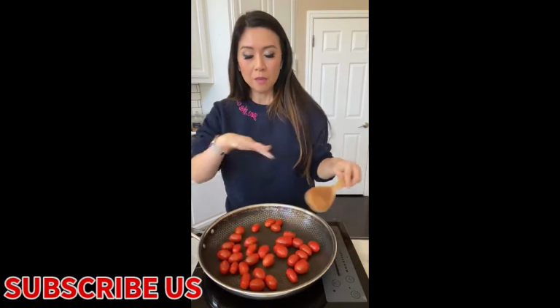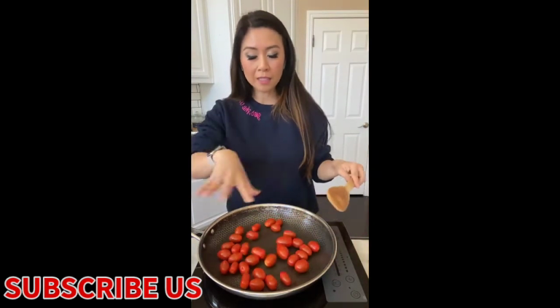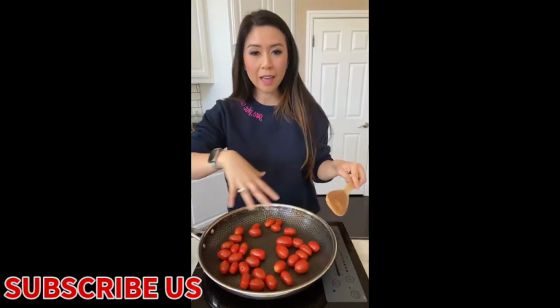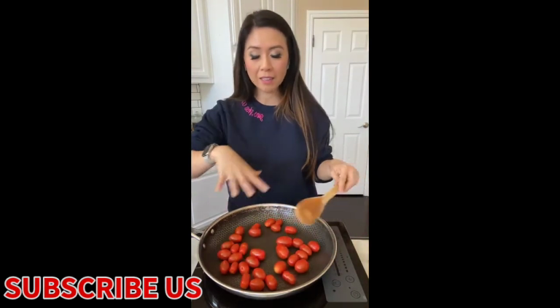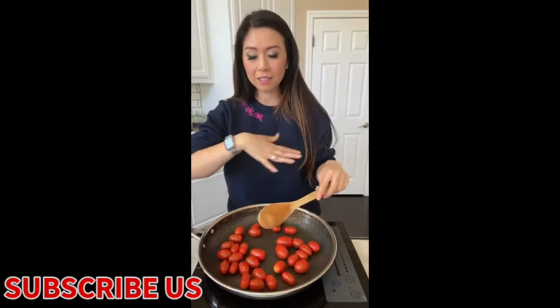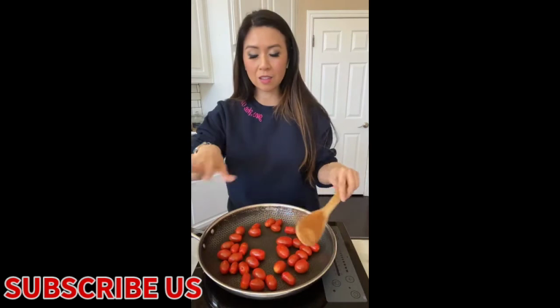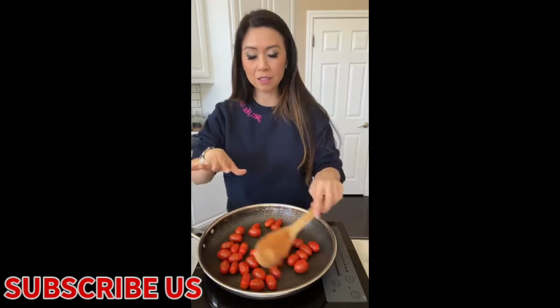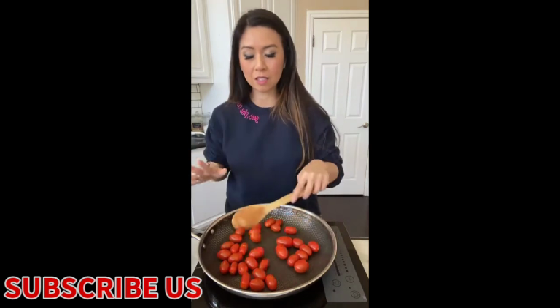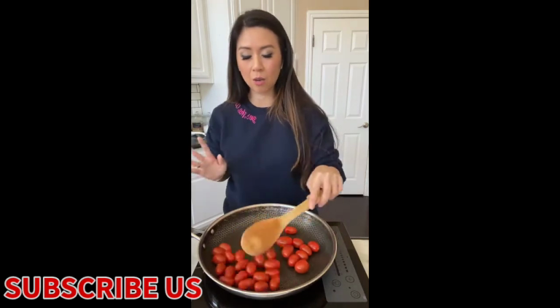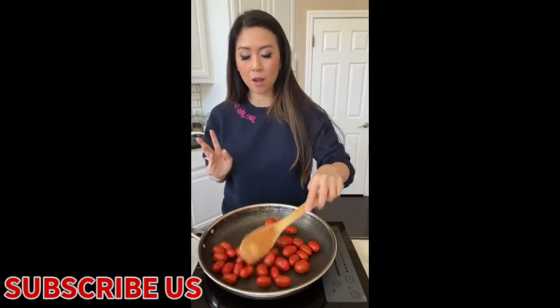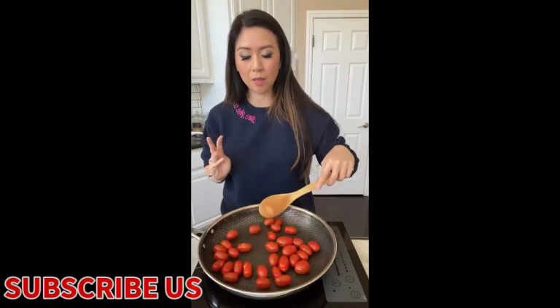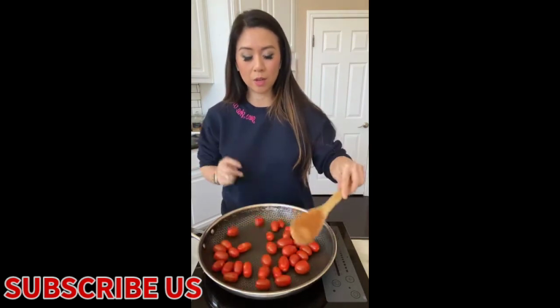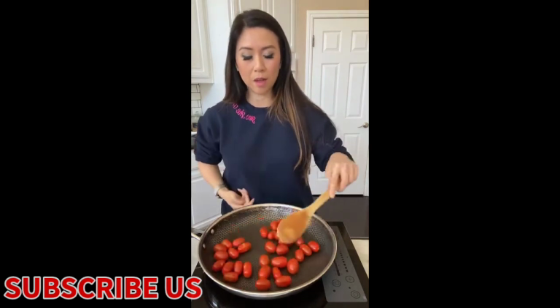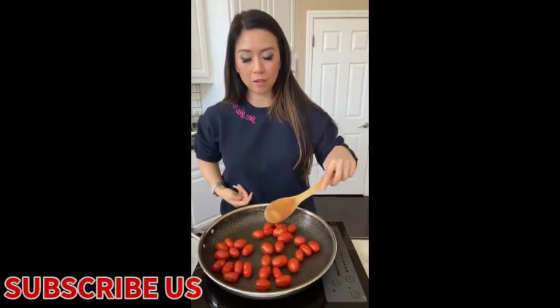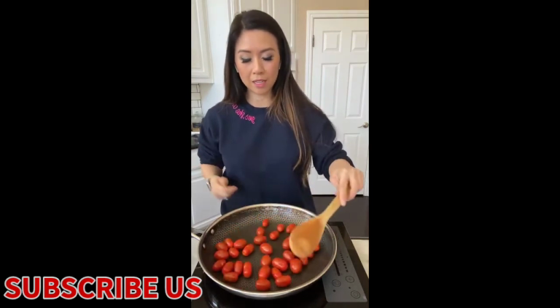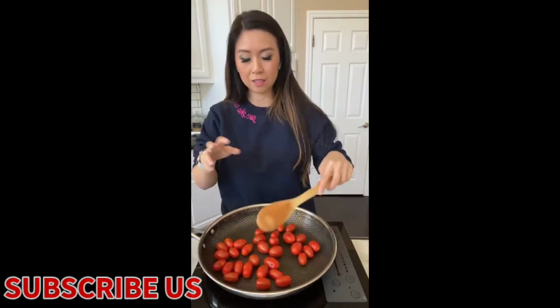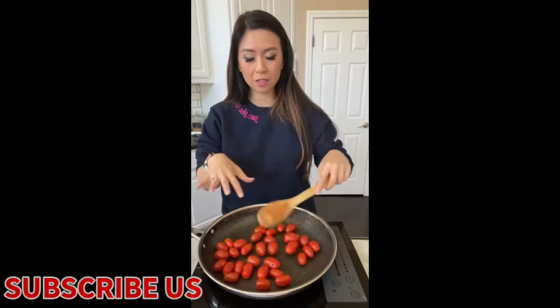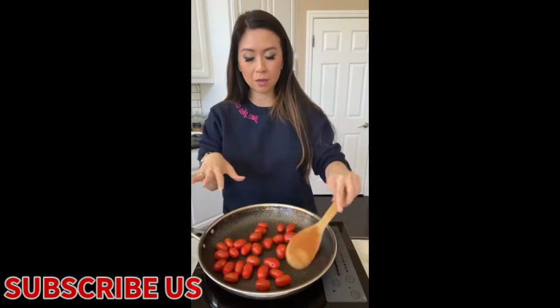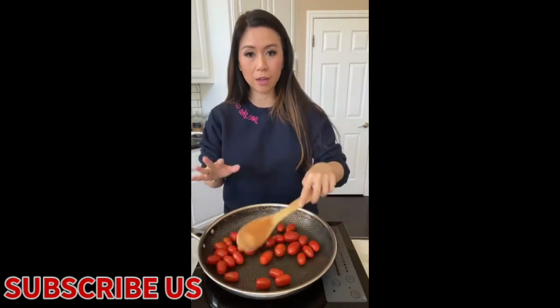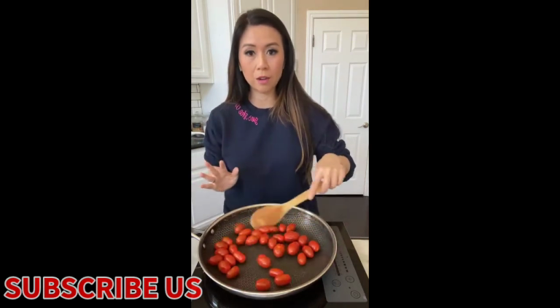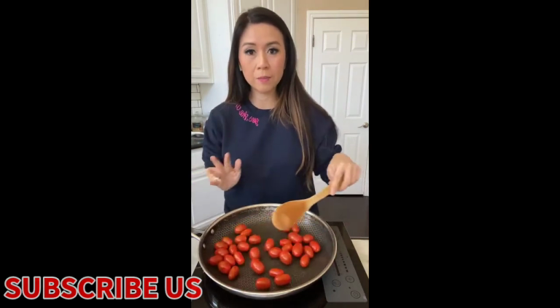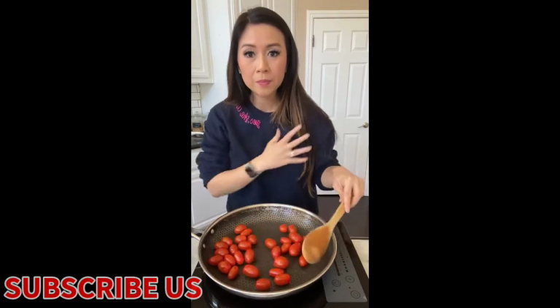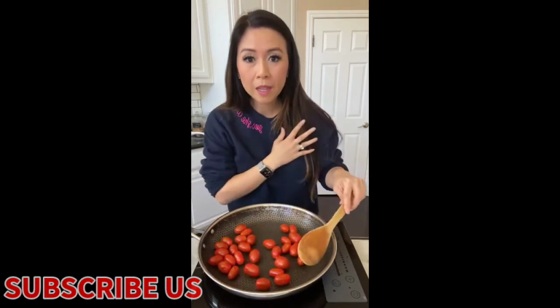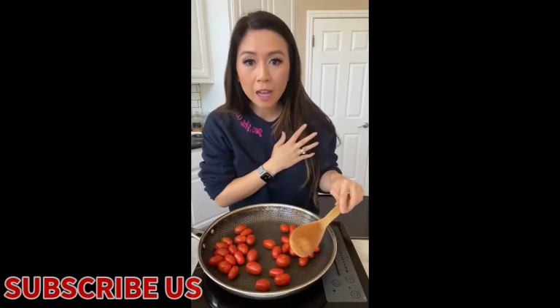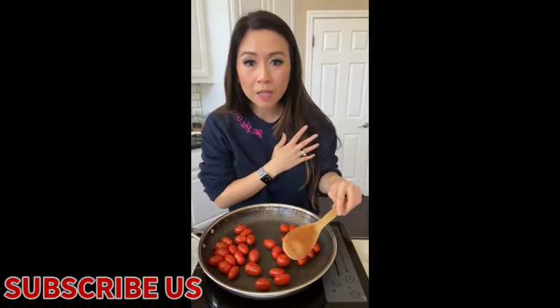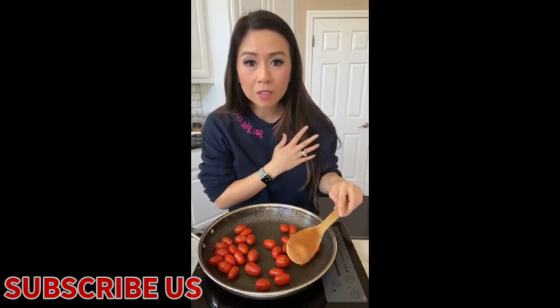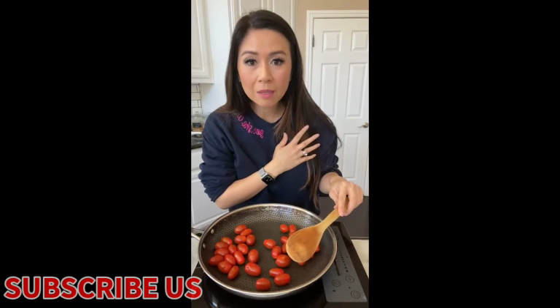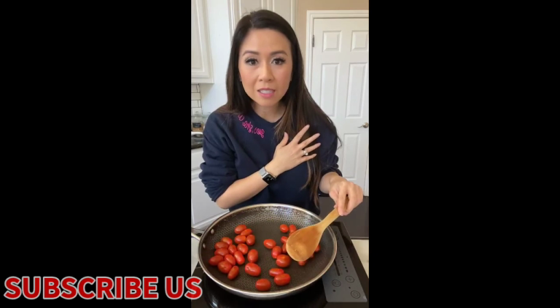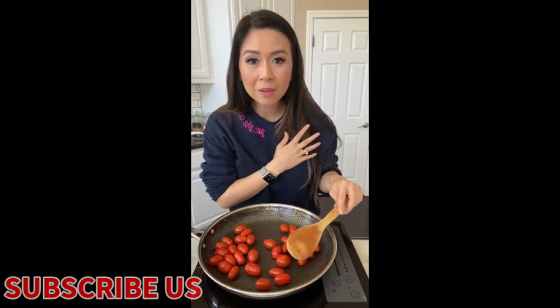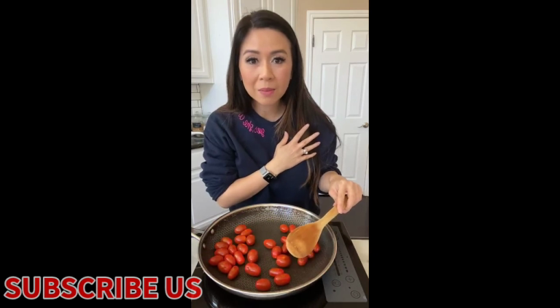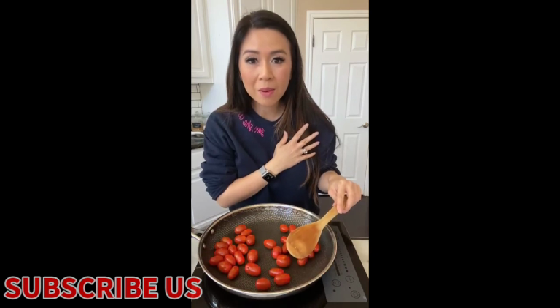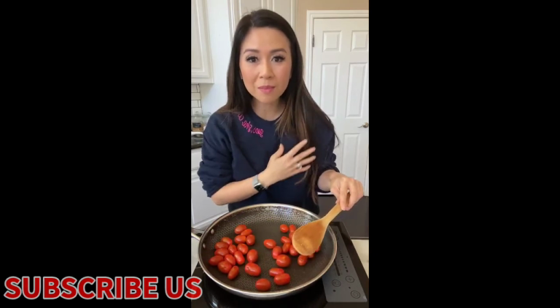The HexClad is like non-stick so I don't have to worry about it sticking to the pan at all.